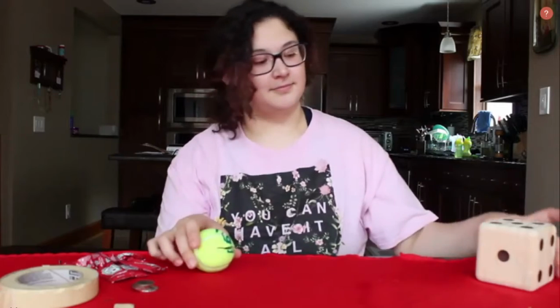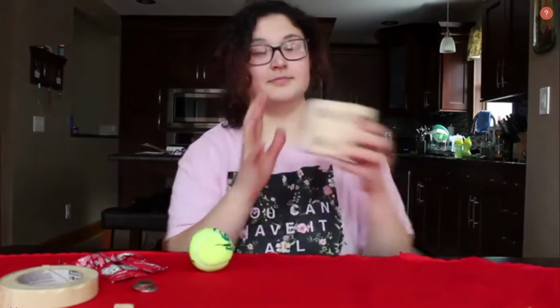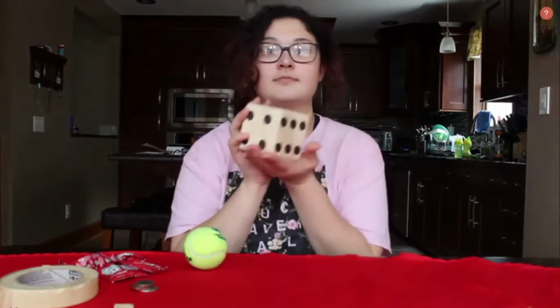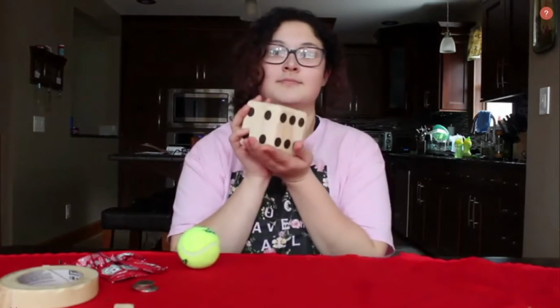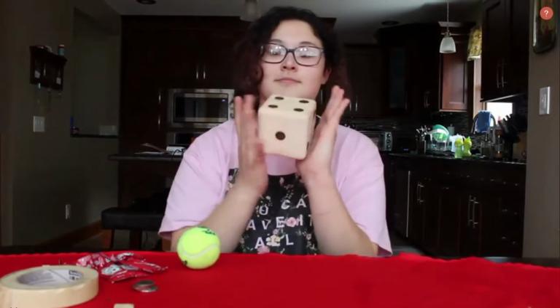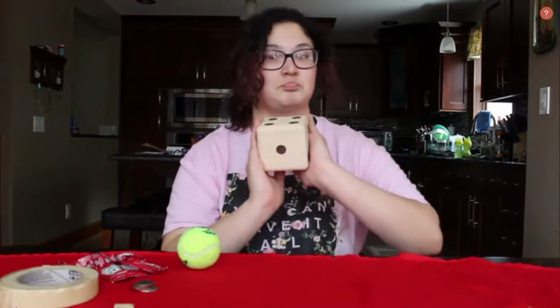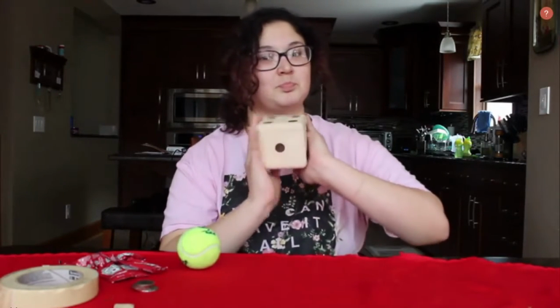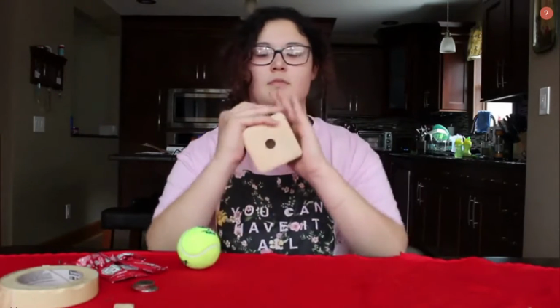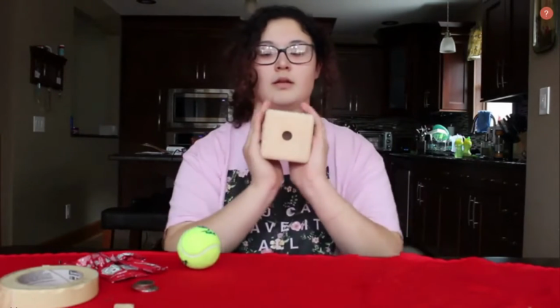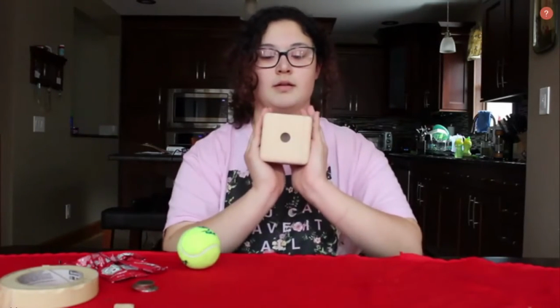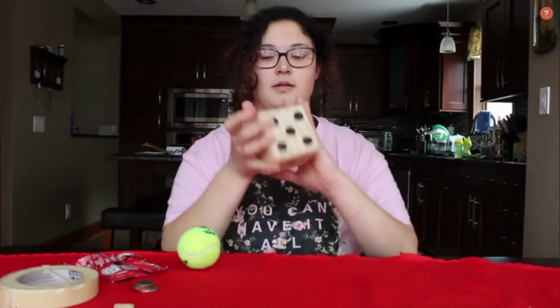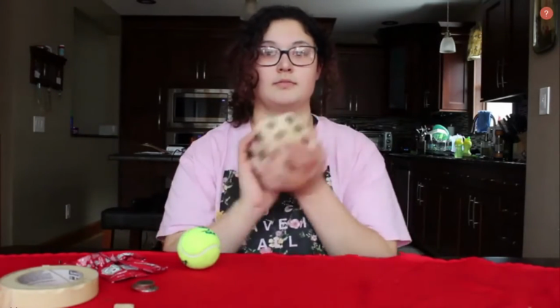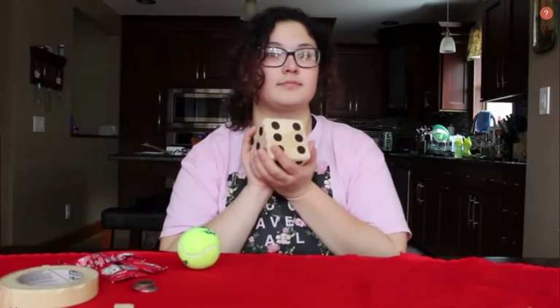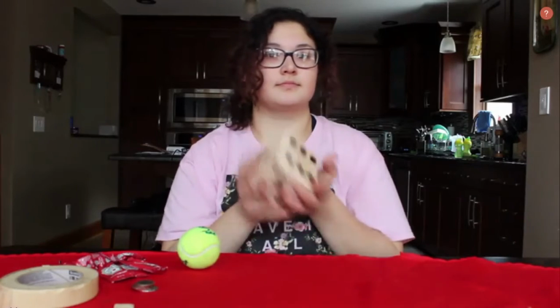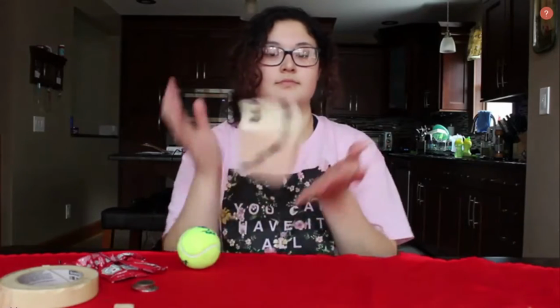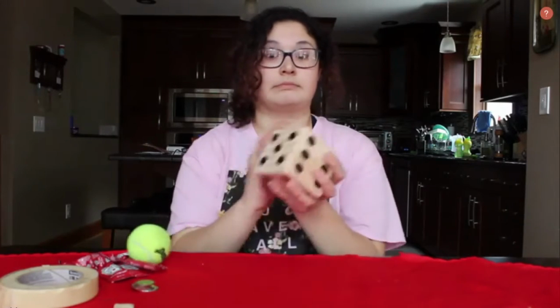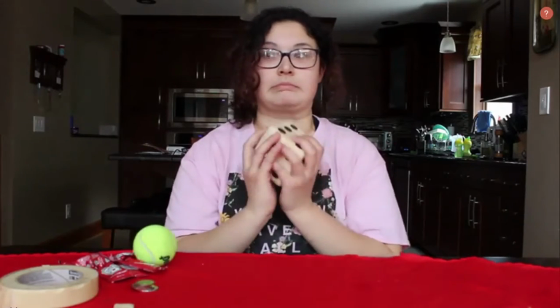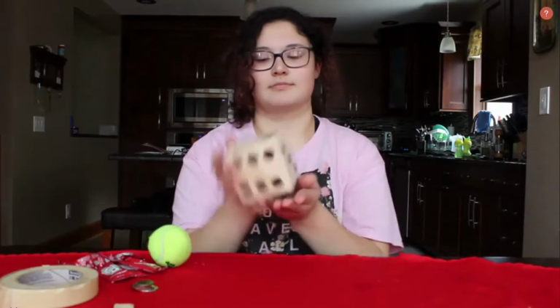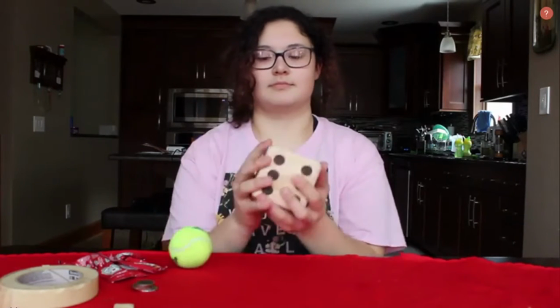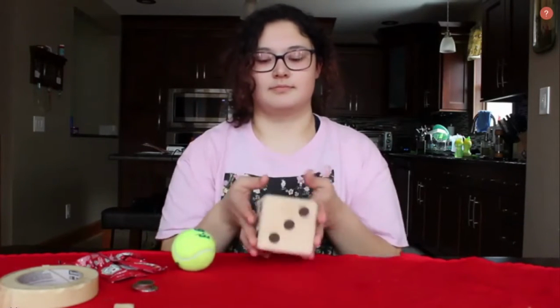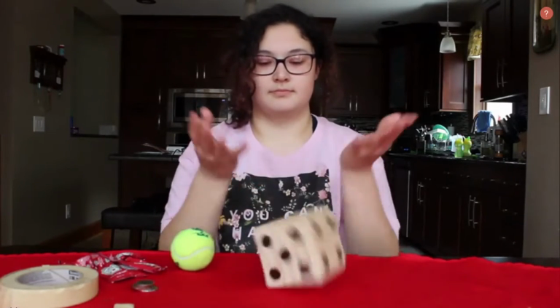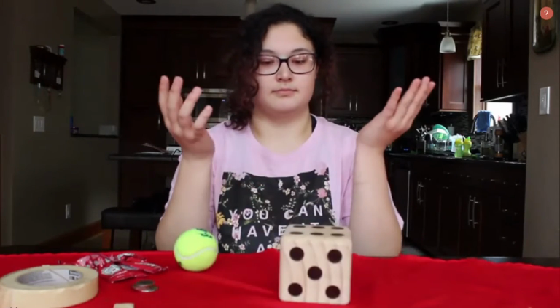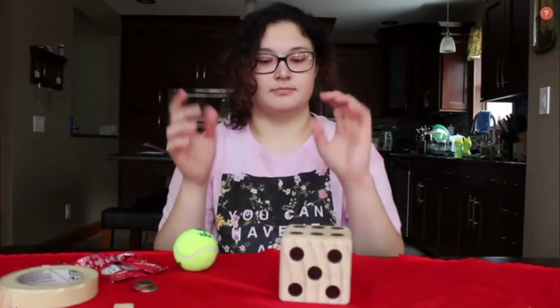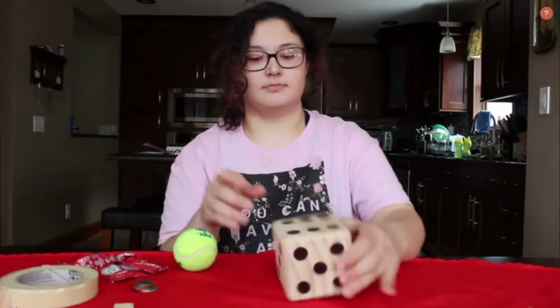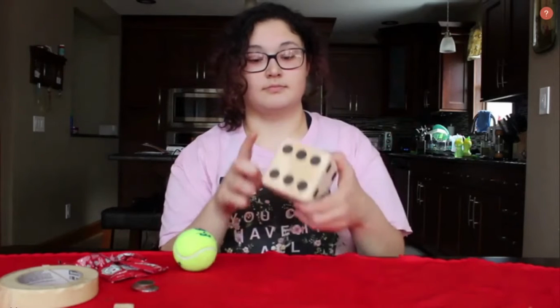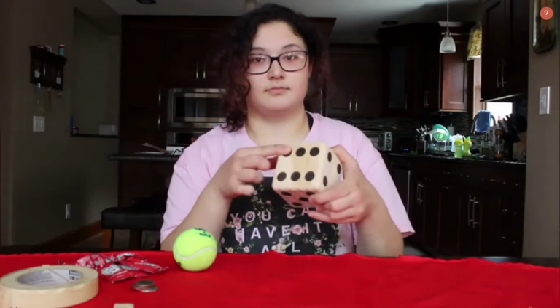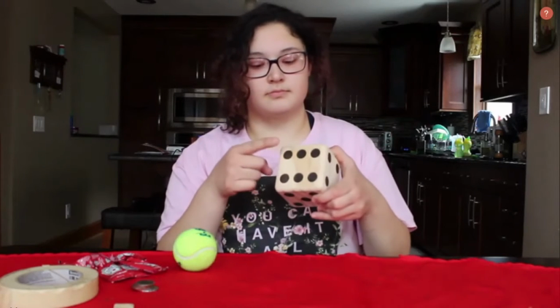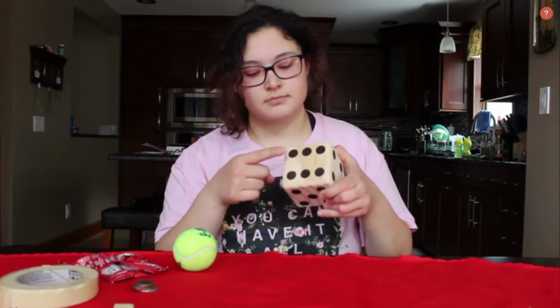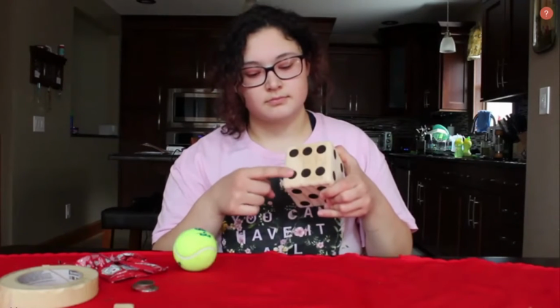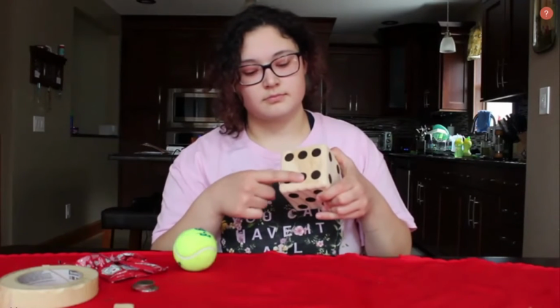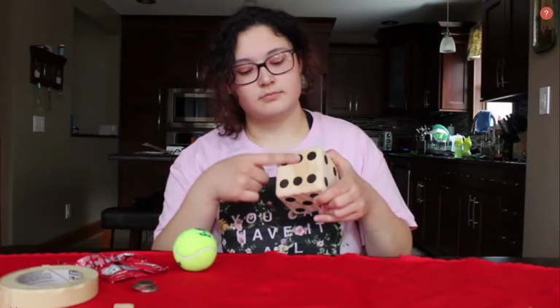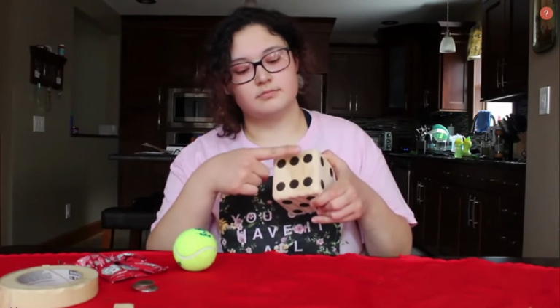Once your creation is complete, you are going to need to find a dice. Right here I have a yard dice, very large, but you can use any board game dice. Any one that you have lying around will work.